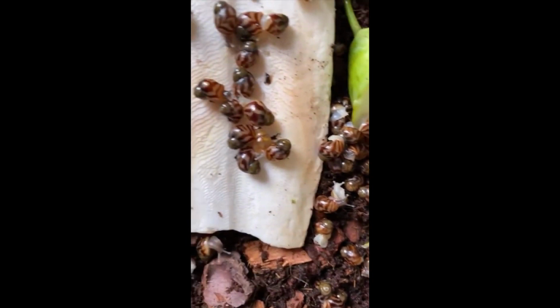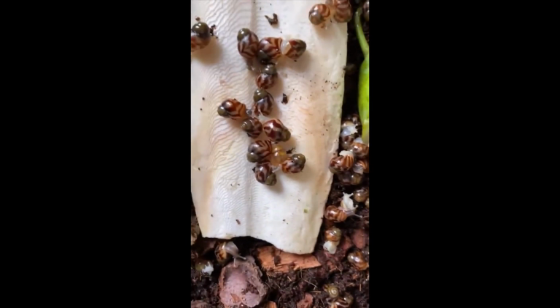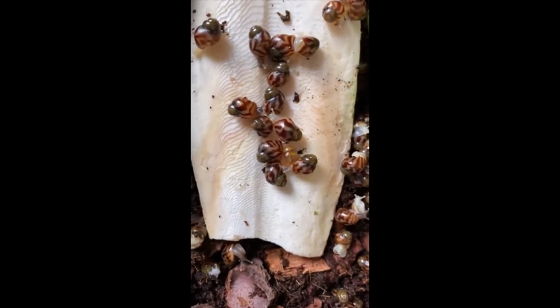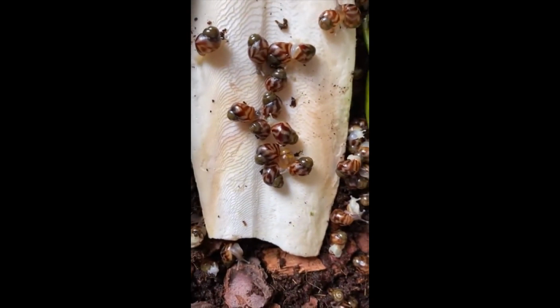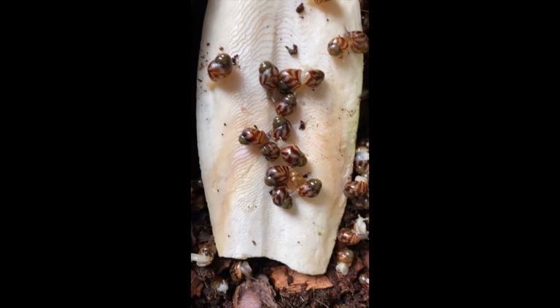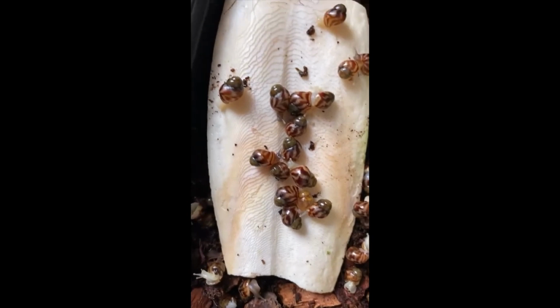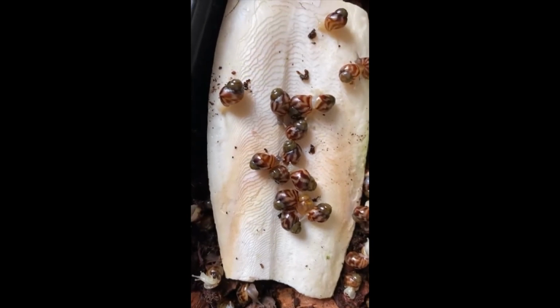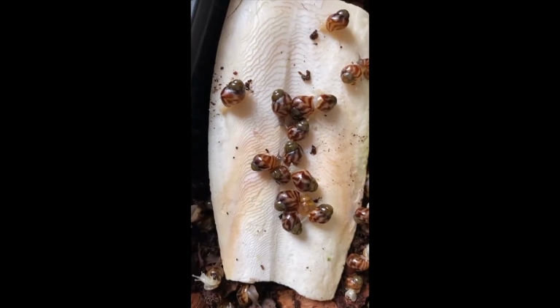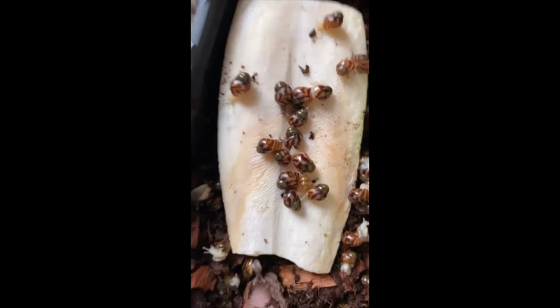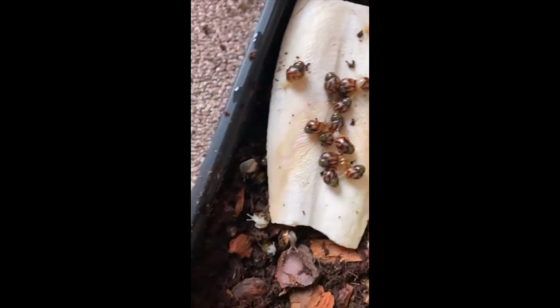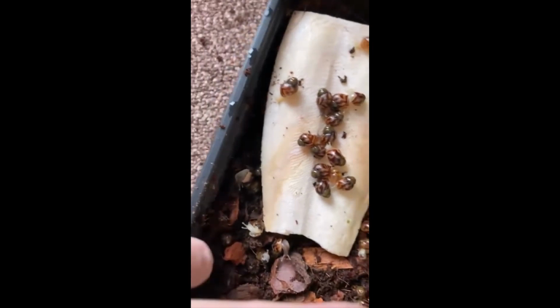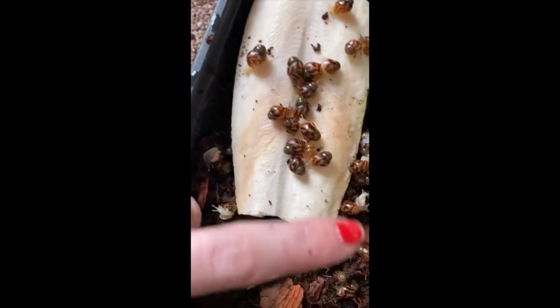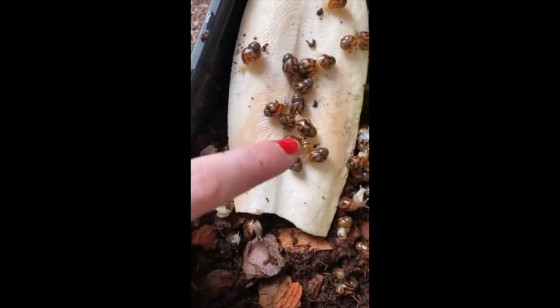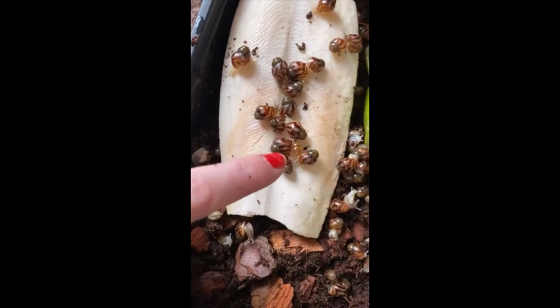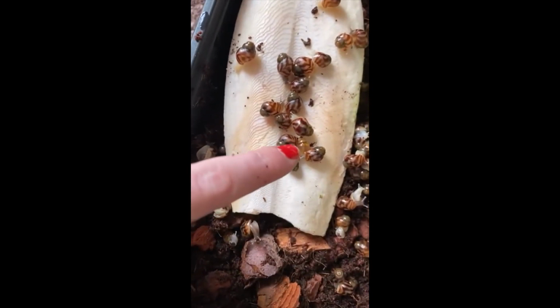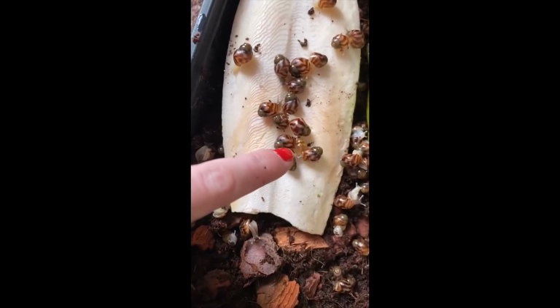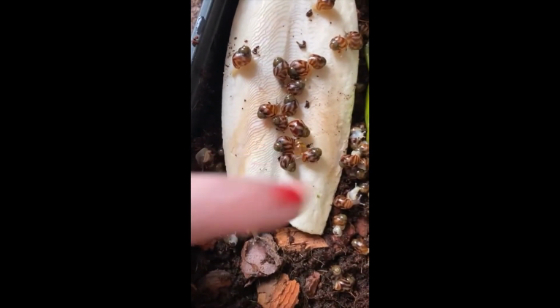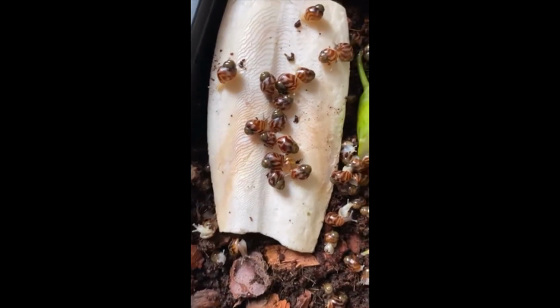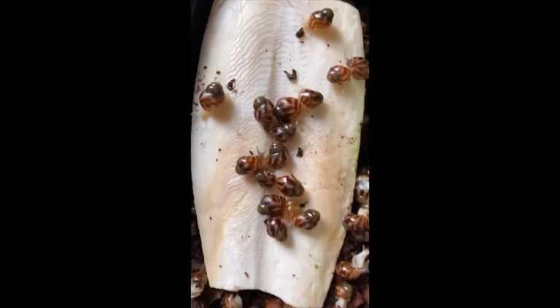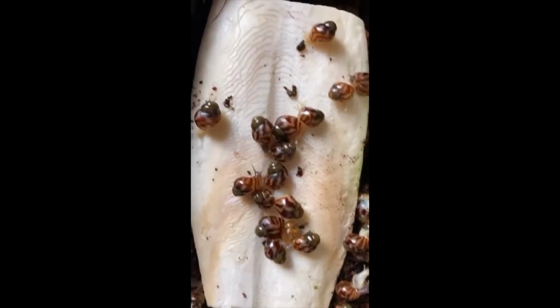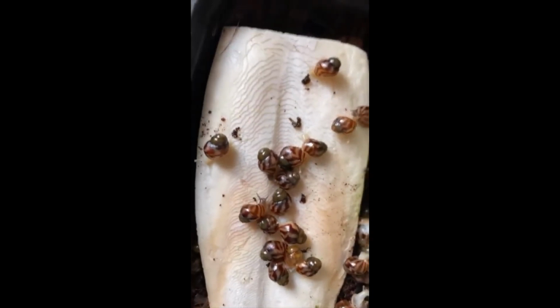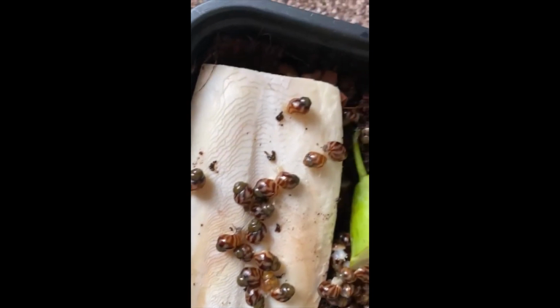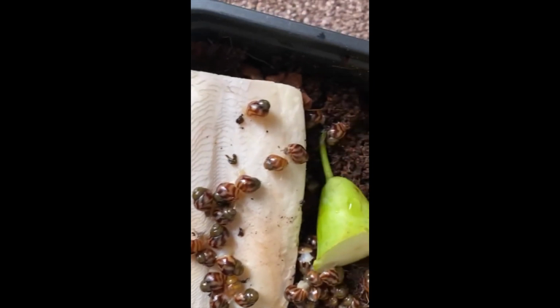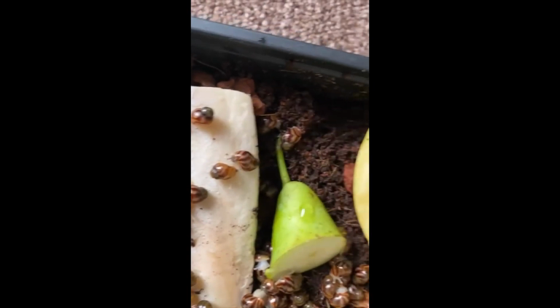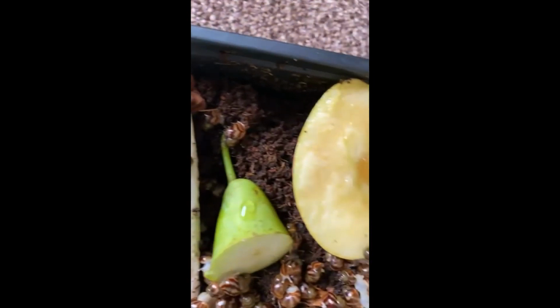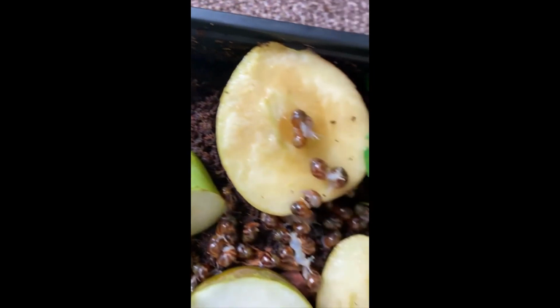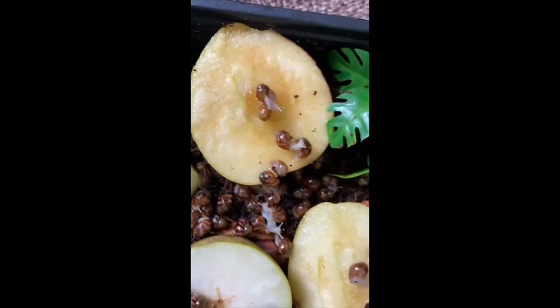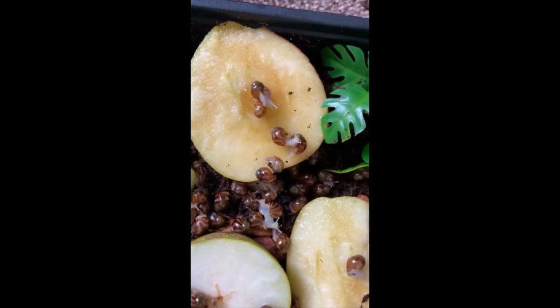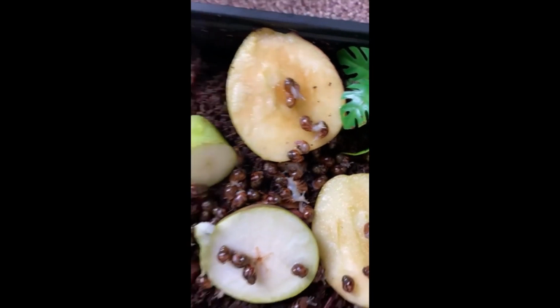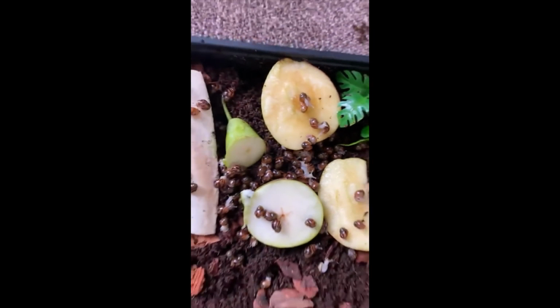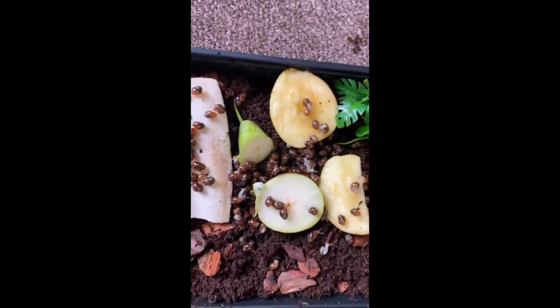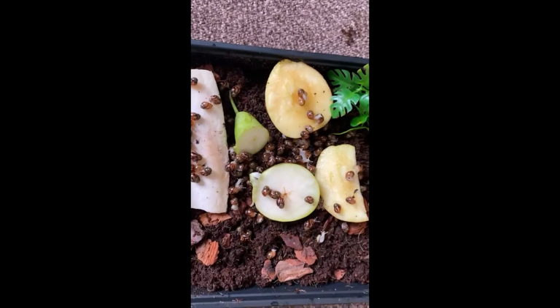I'm going to be going through in the next couple of days and starting to colour my enclosures with that little dude. Enjoy your lunch, guys.